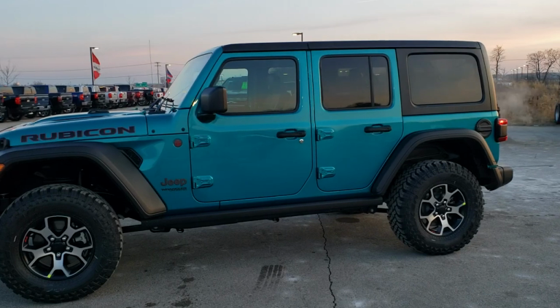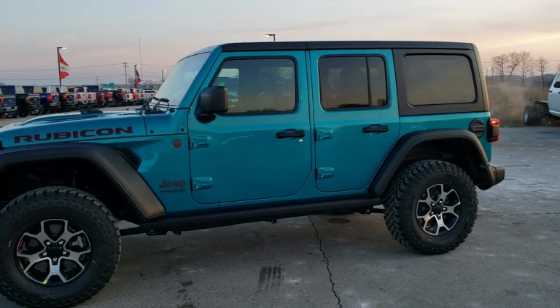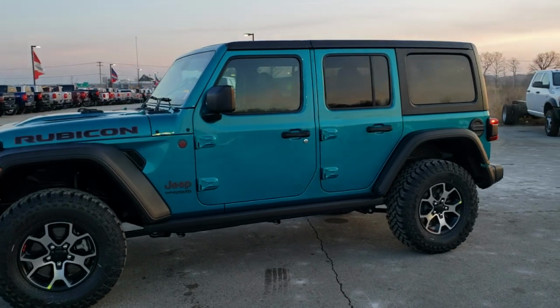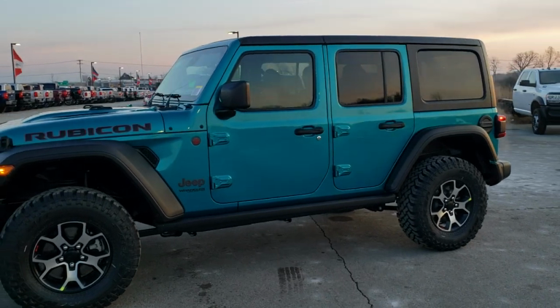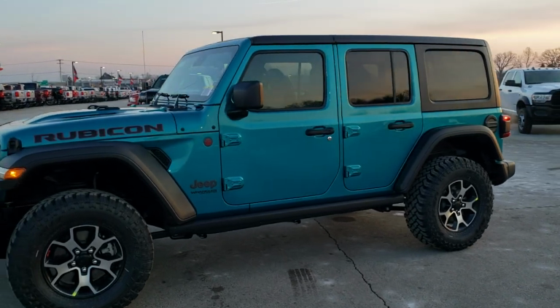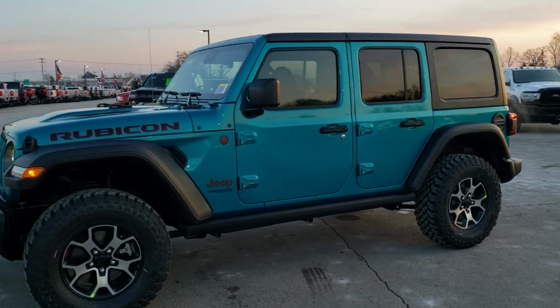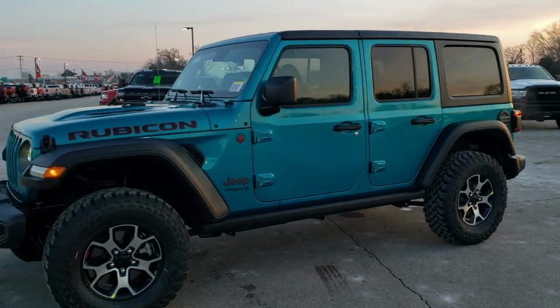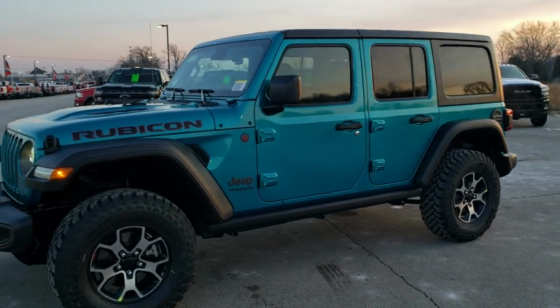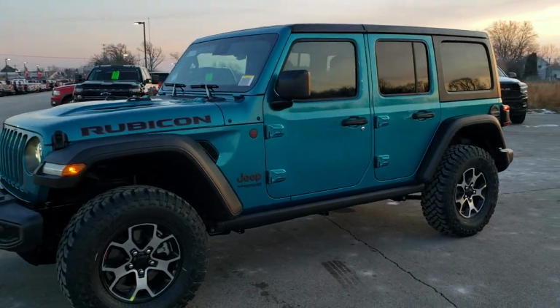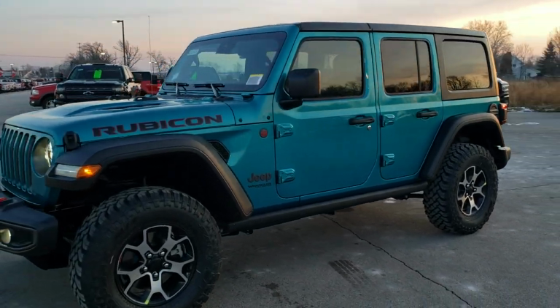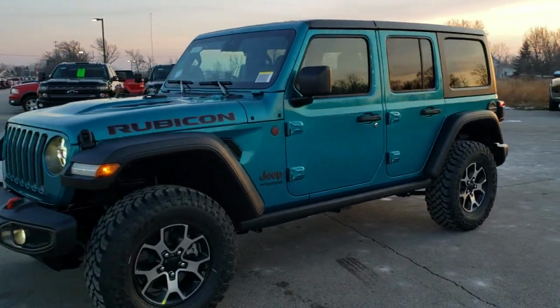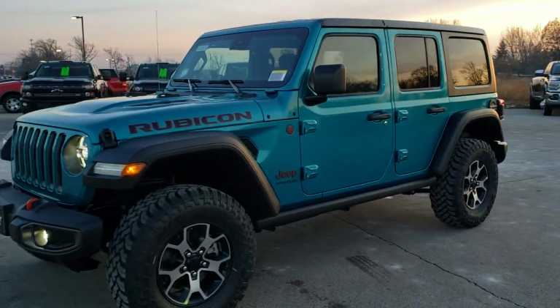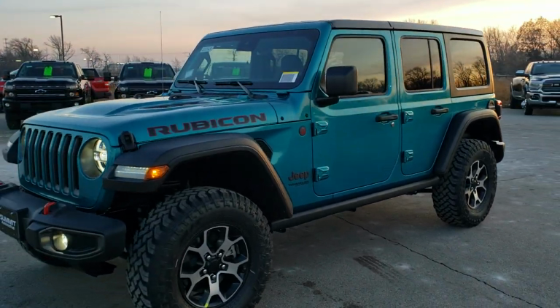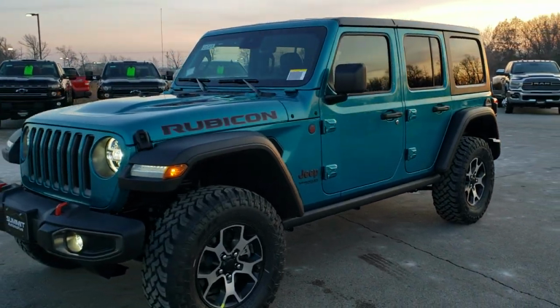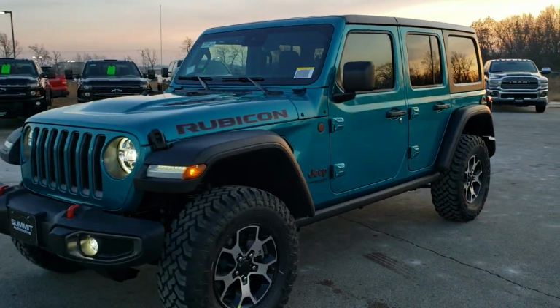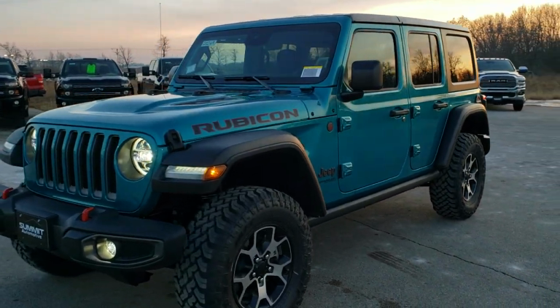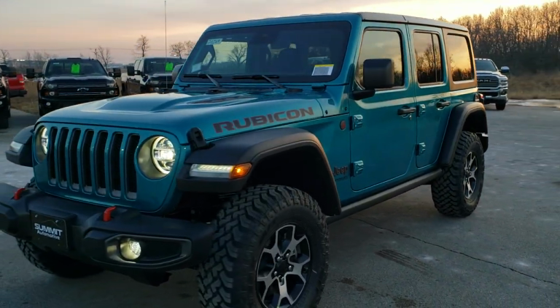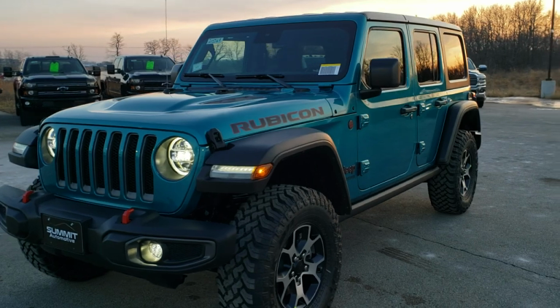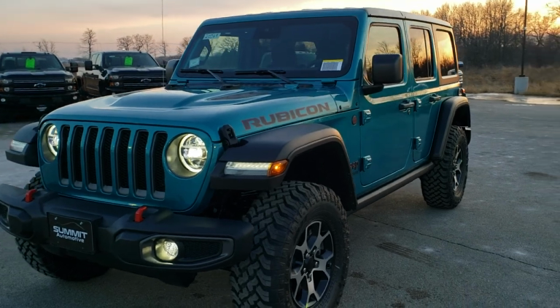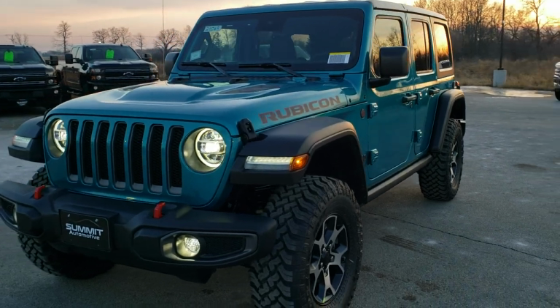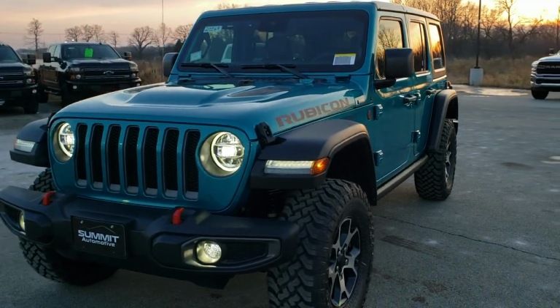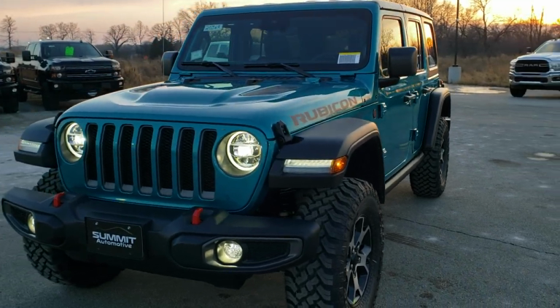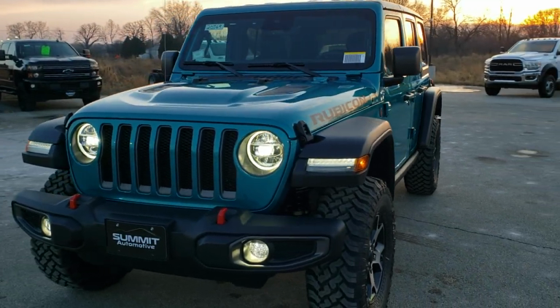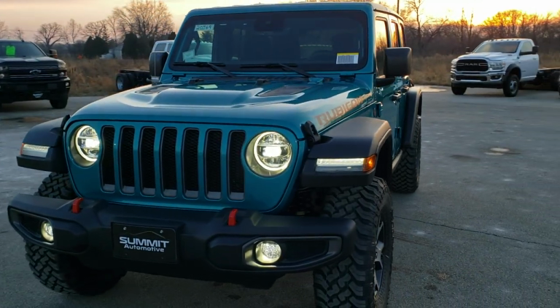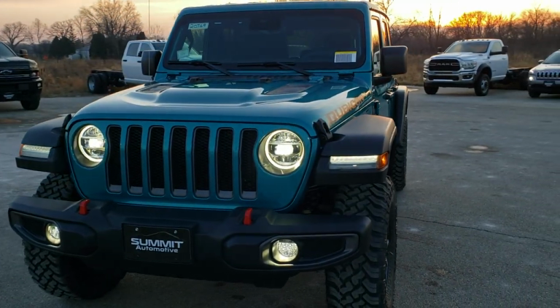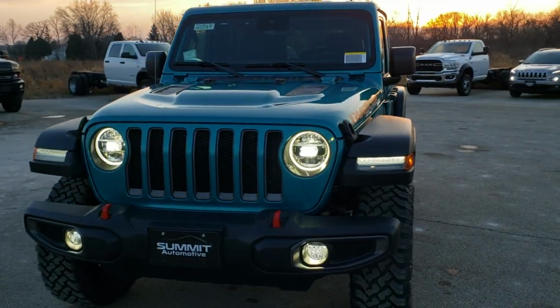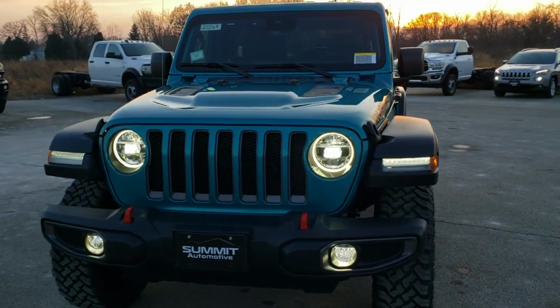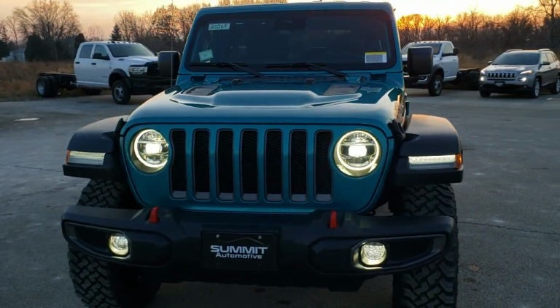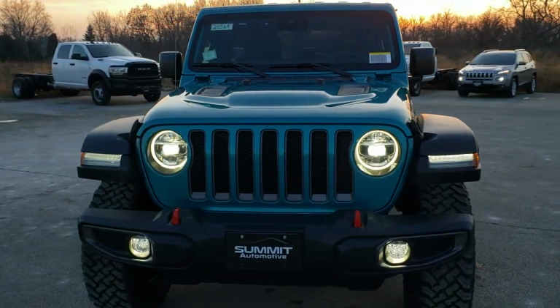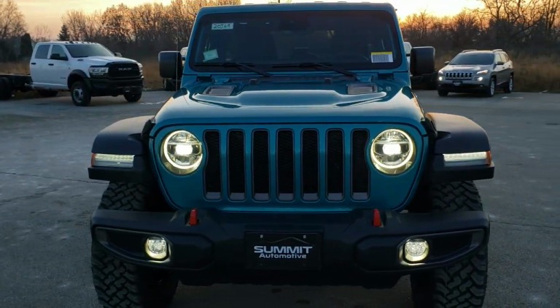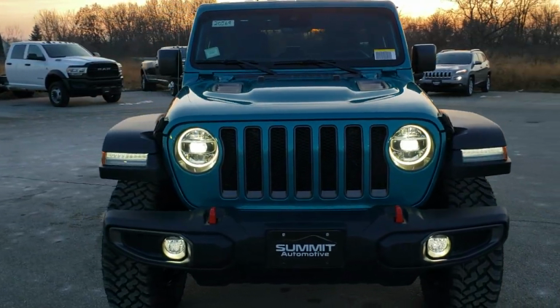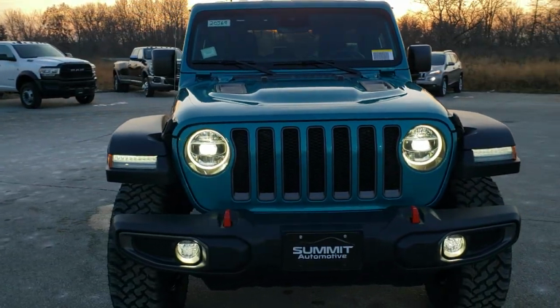This is stock number 20J69. We are here at Summit Automotive in Fond du Lac, Wisconsin, your new and used Jeep and Jeep Wrangler headquarters.